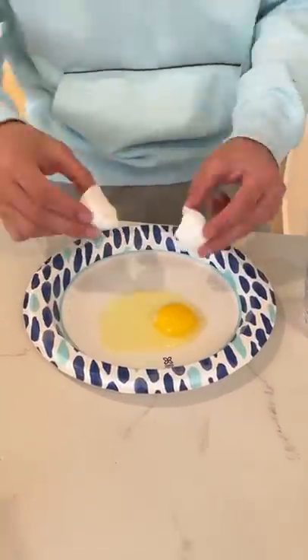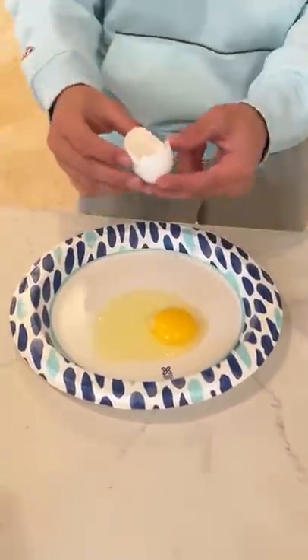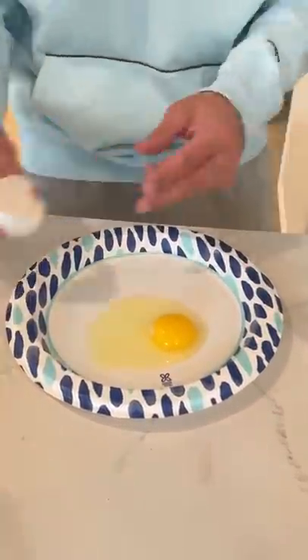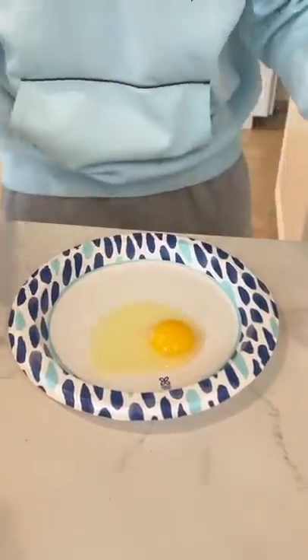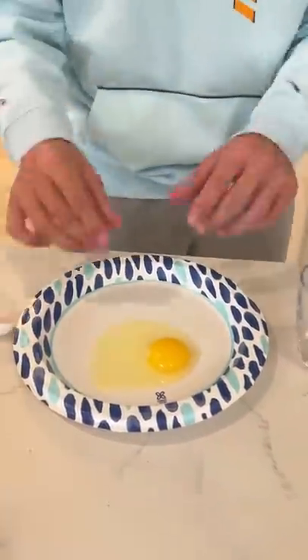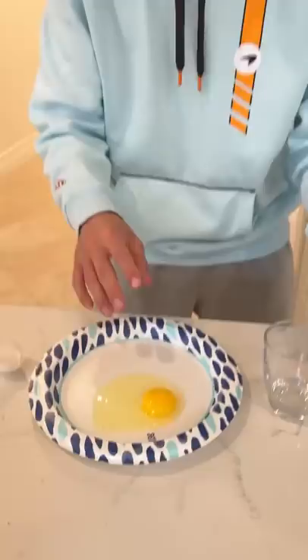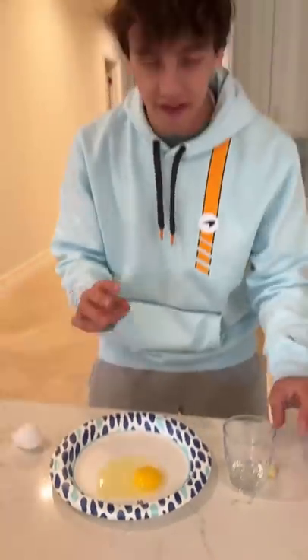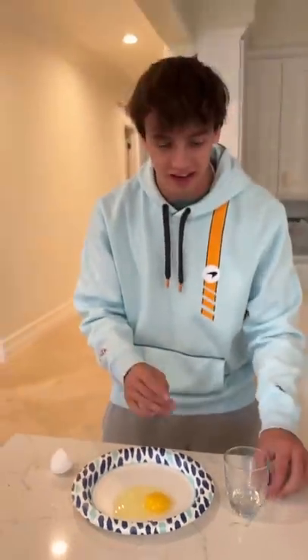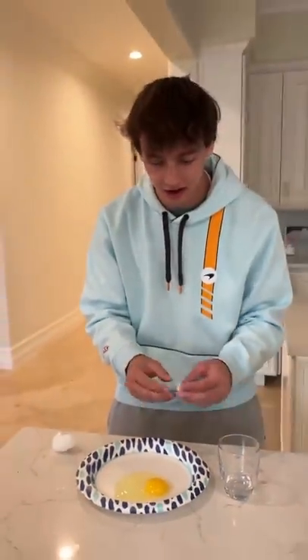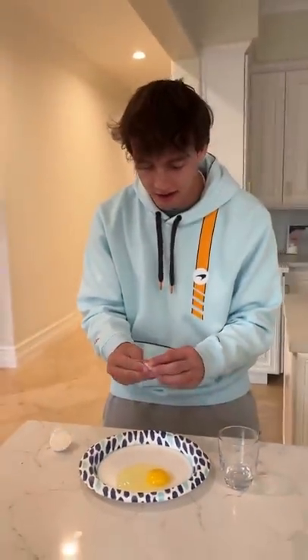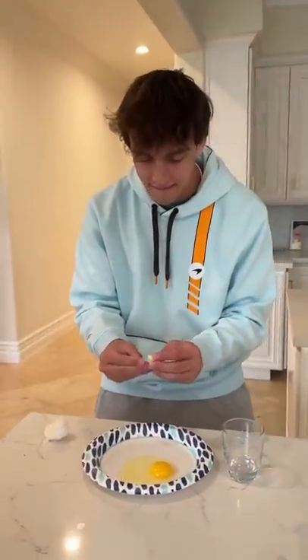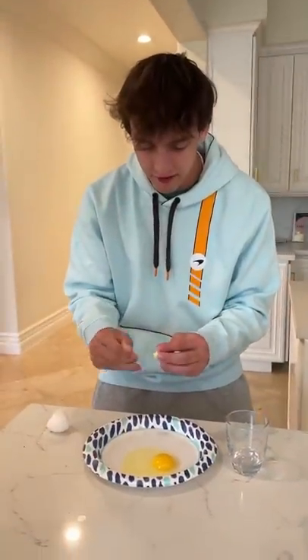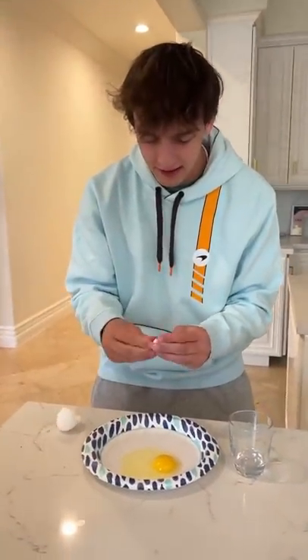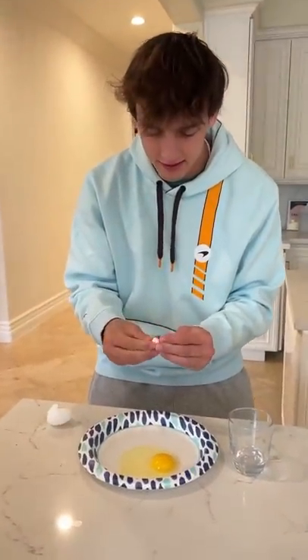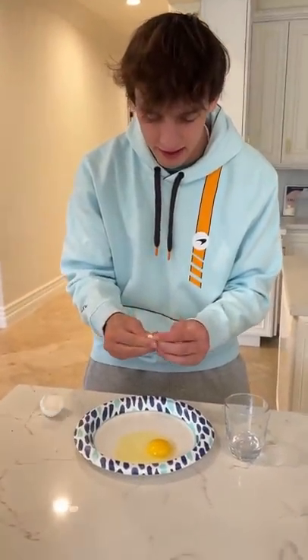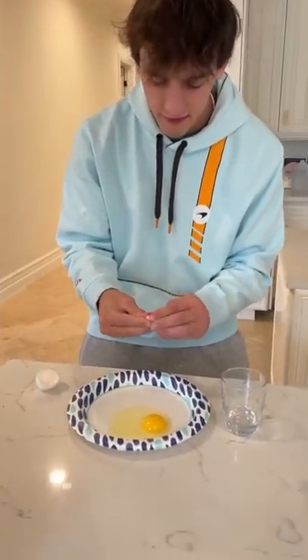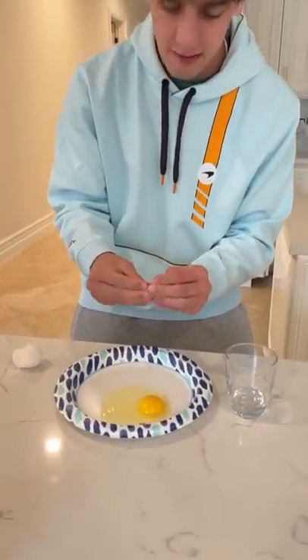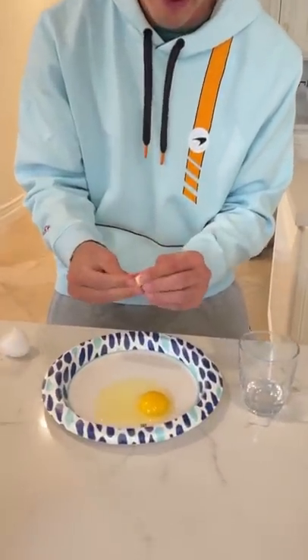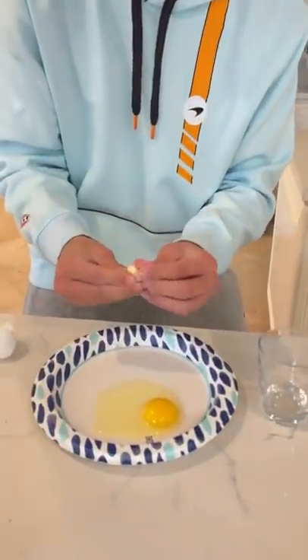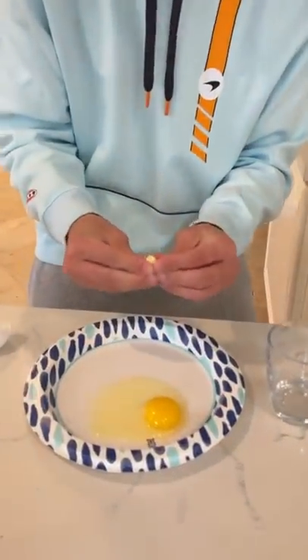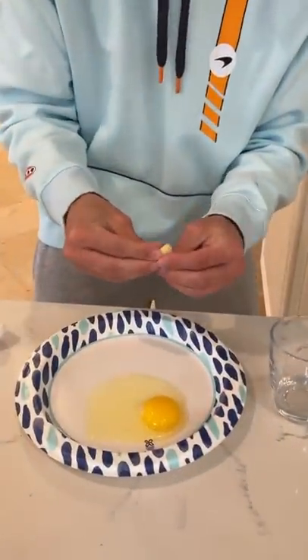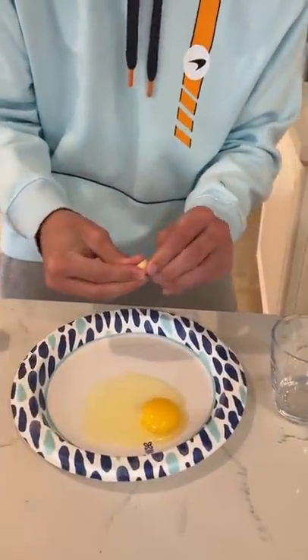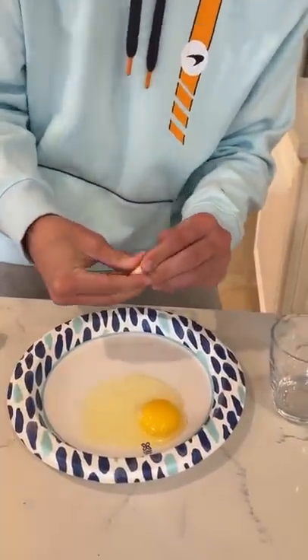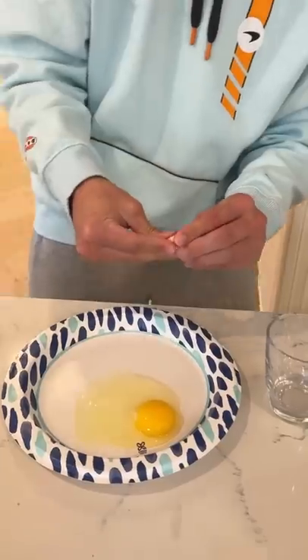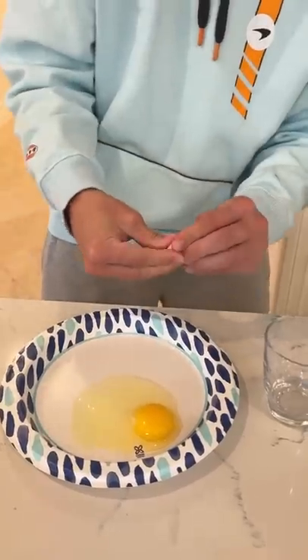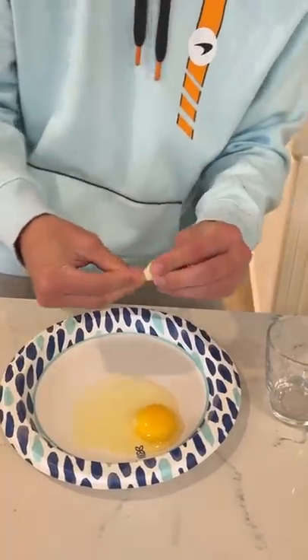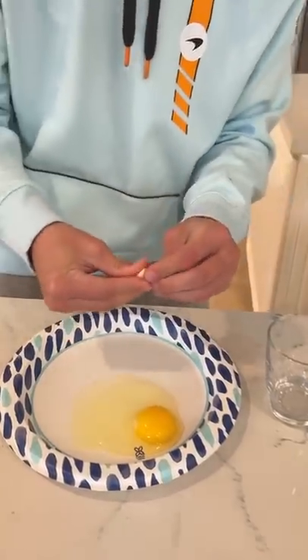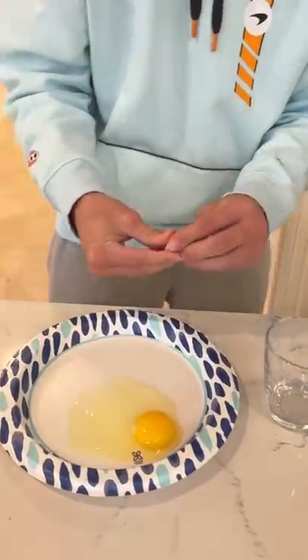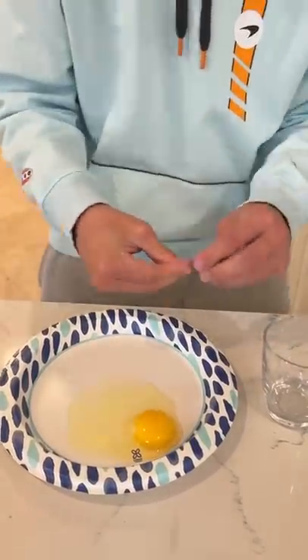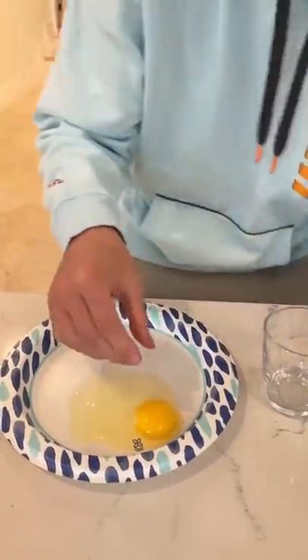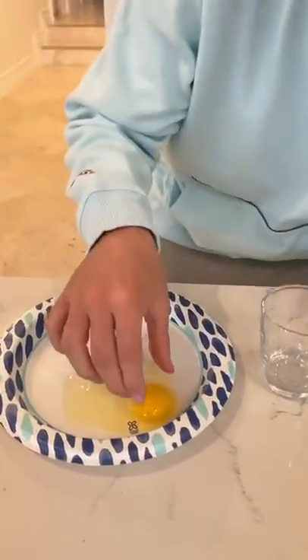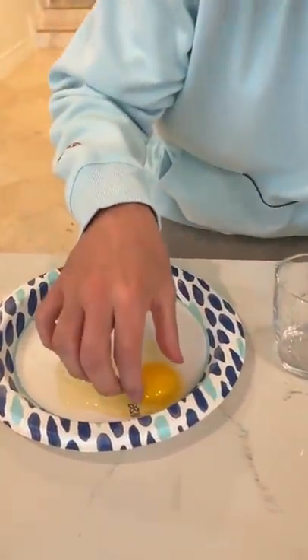Now we're going to rub our fingers in the garlic, just like this — rub, rub, rub — get all the garlic juices on here. All right, now we're going to be very careful.